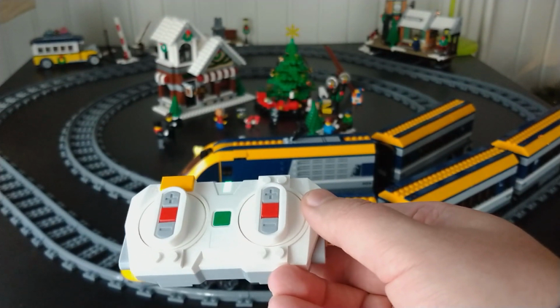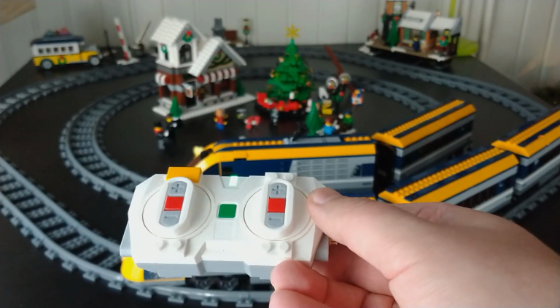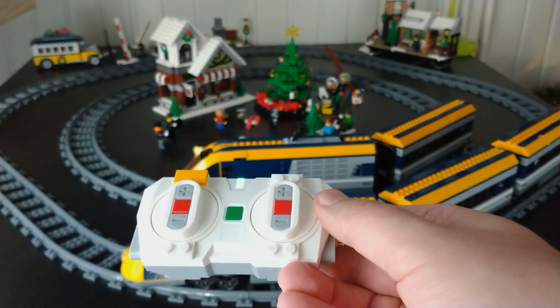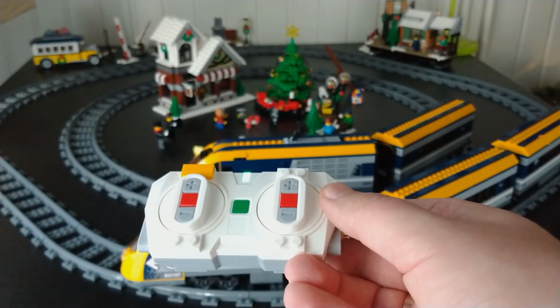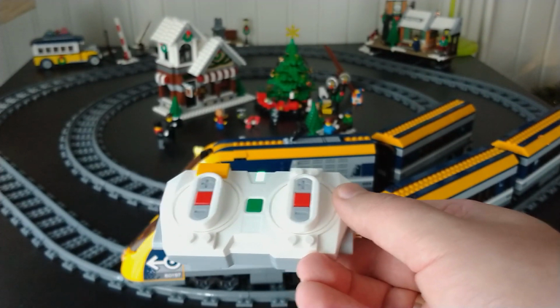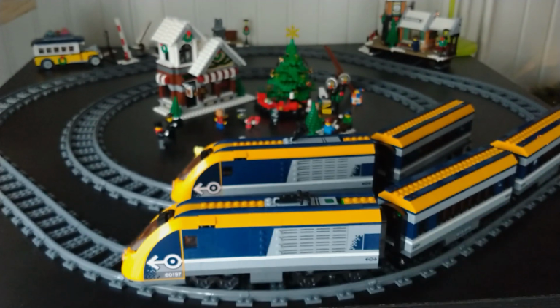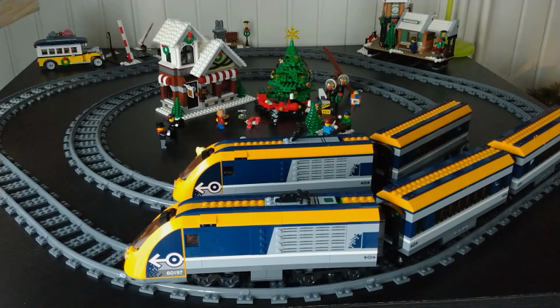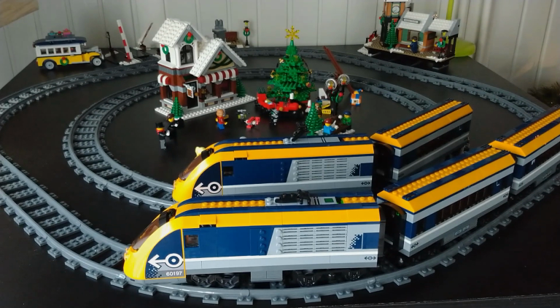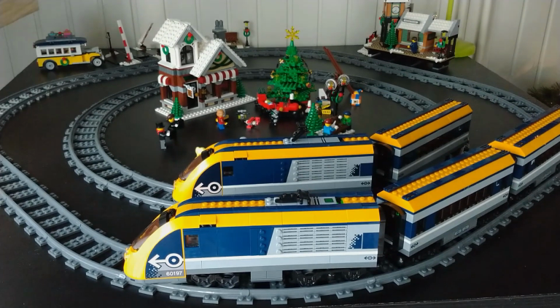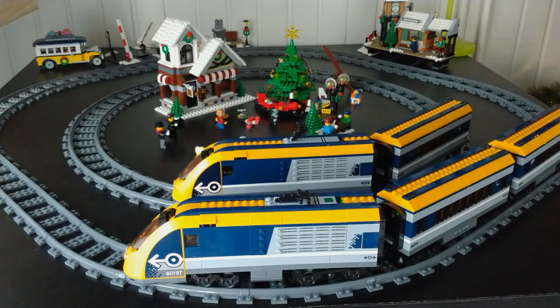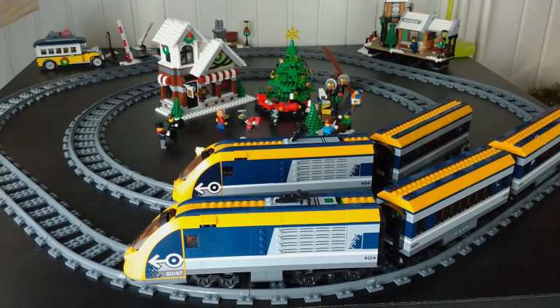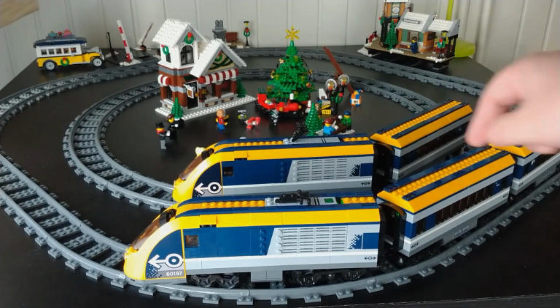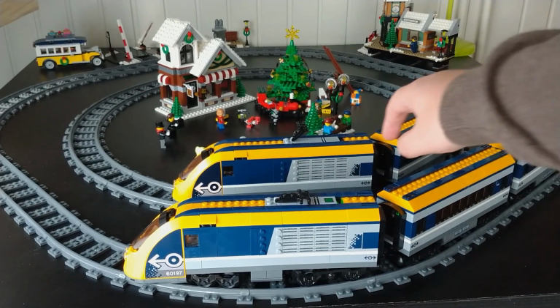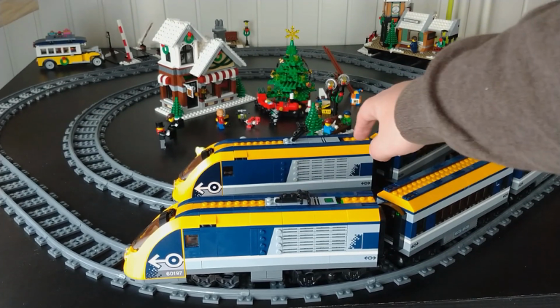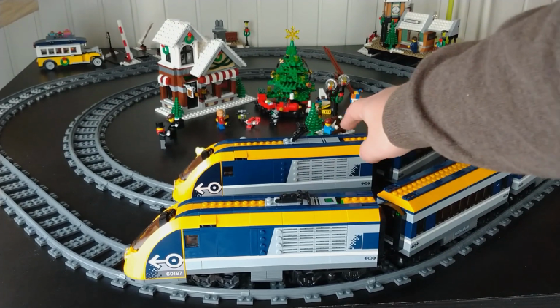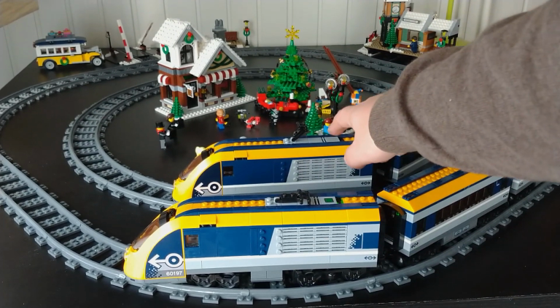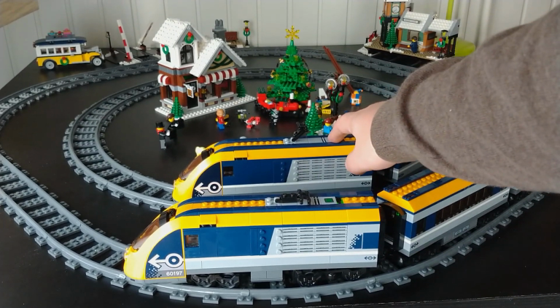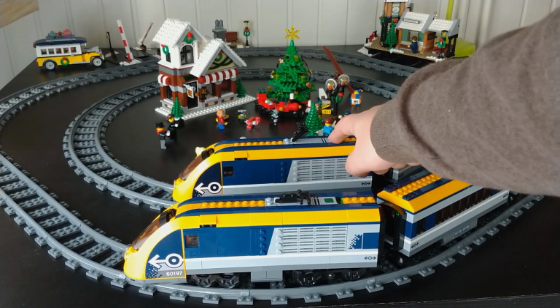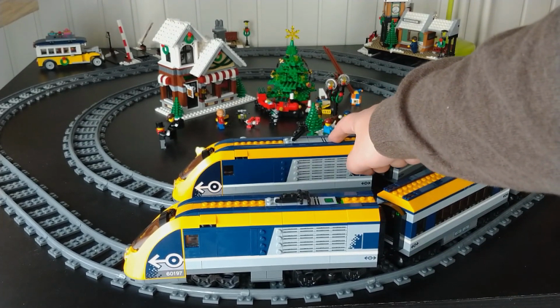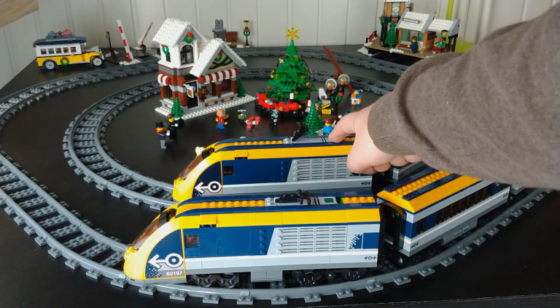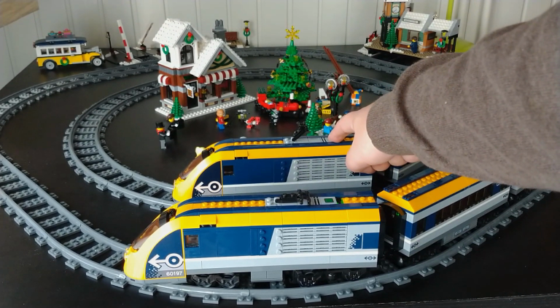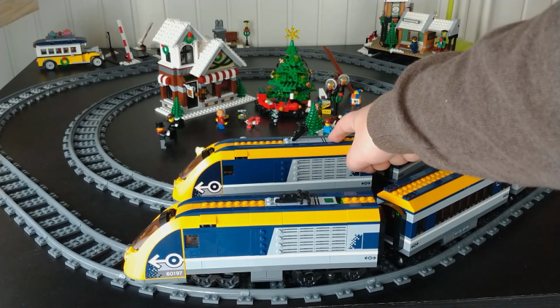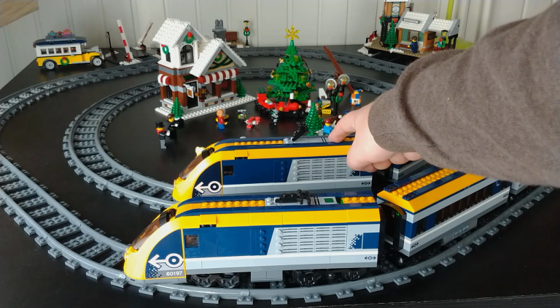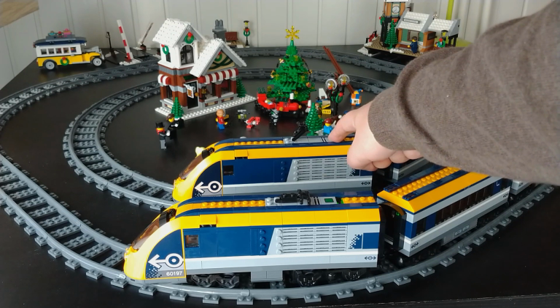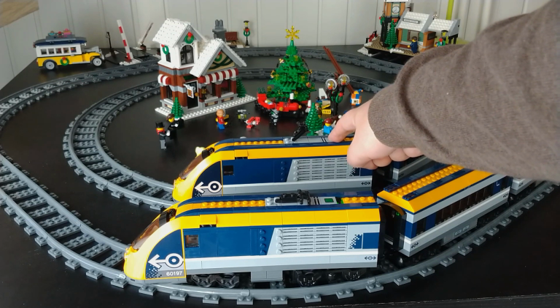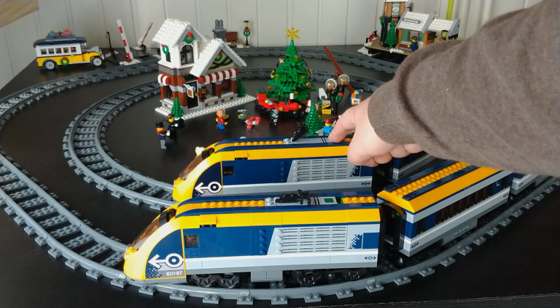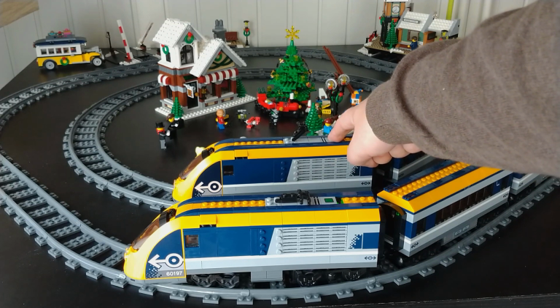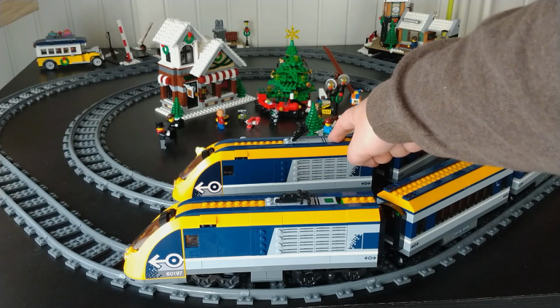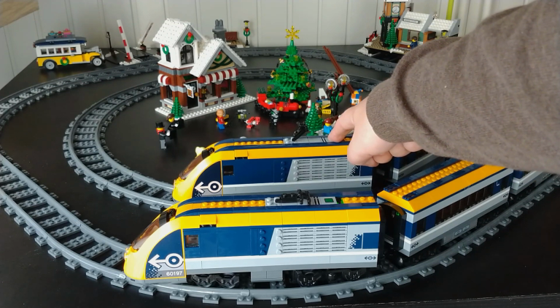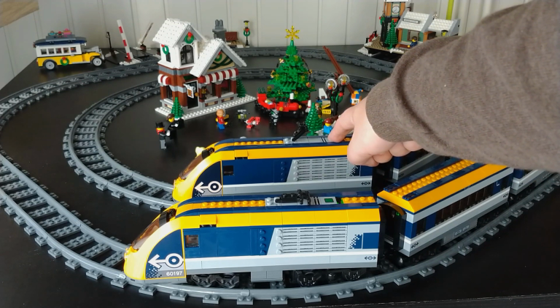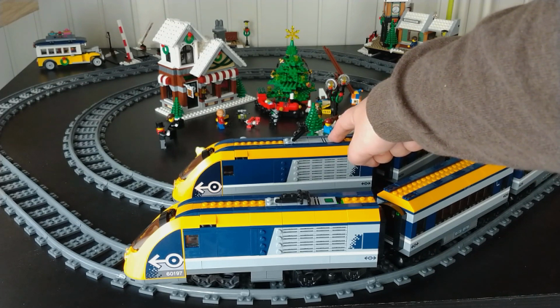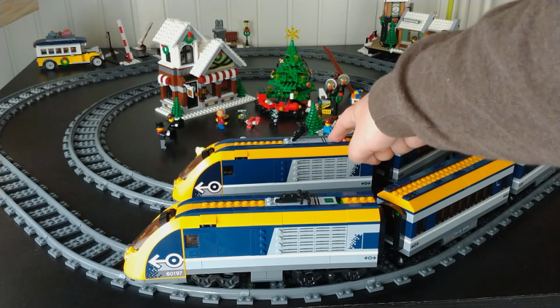Now we are going to reset the hub. Hold the button for at least 5 seconds. The light will start blinking after you release the button.